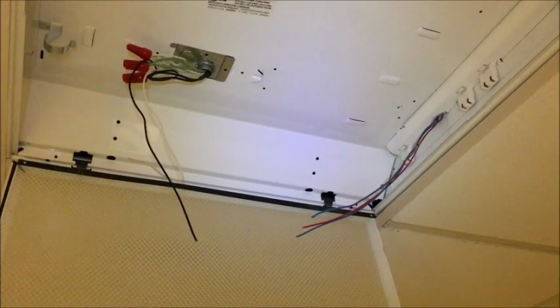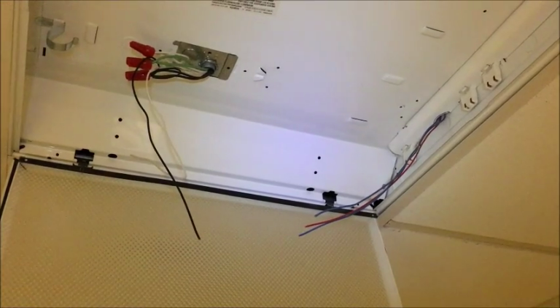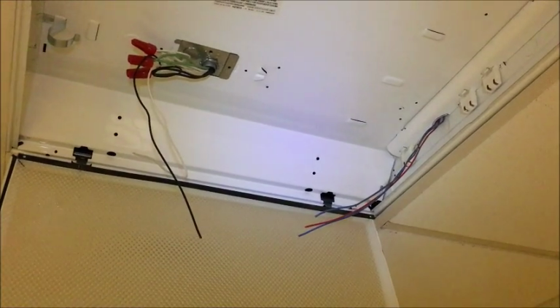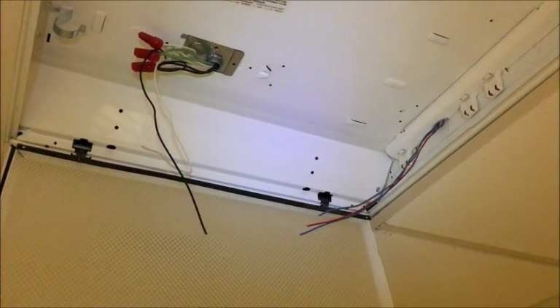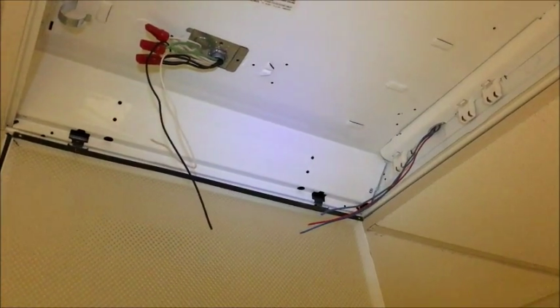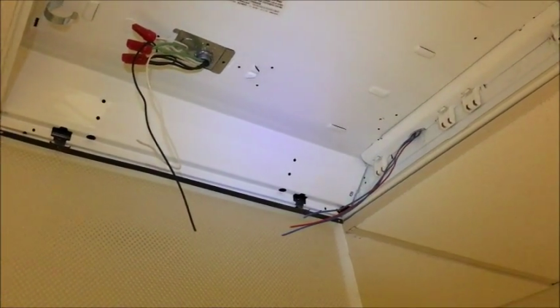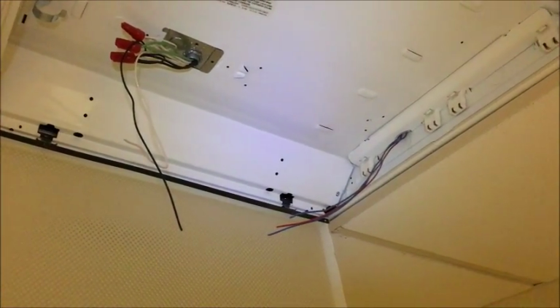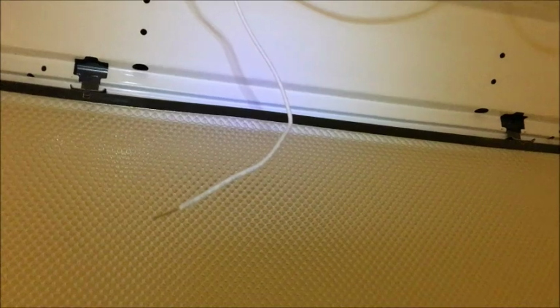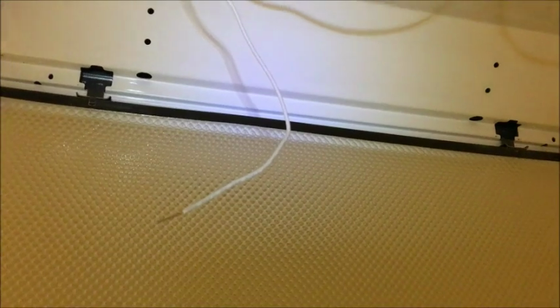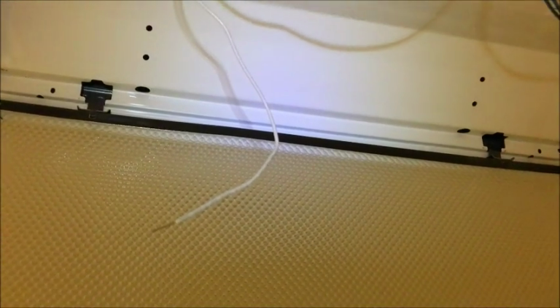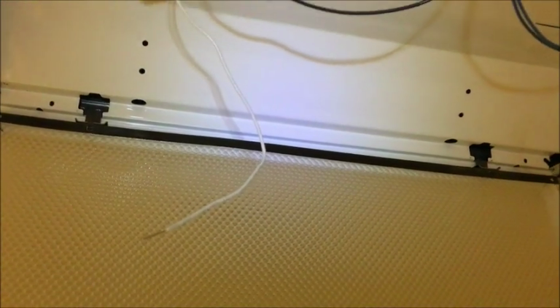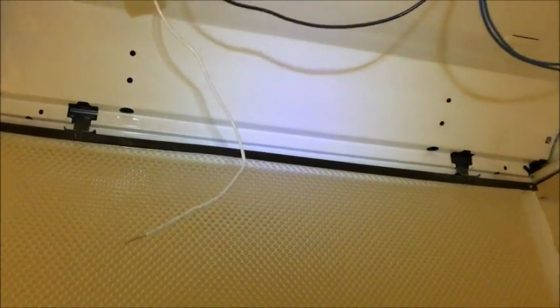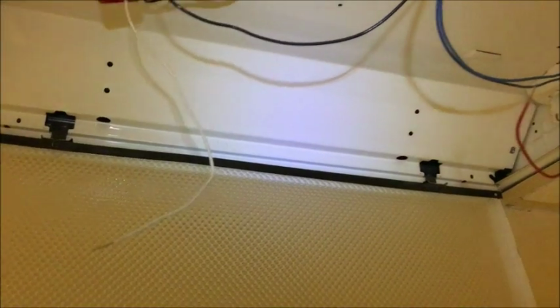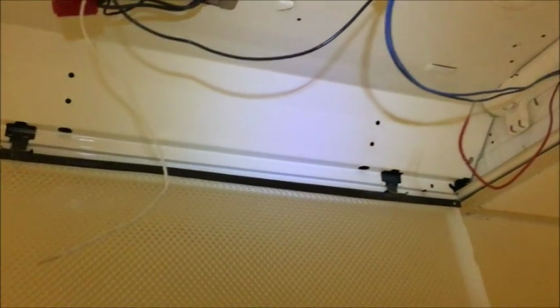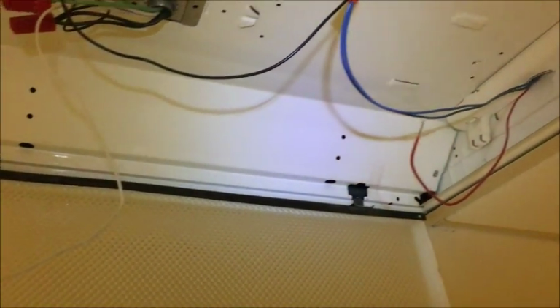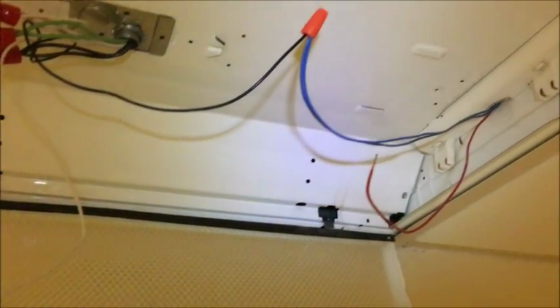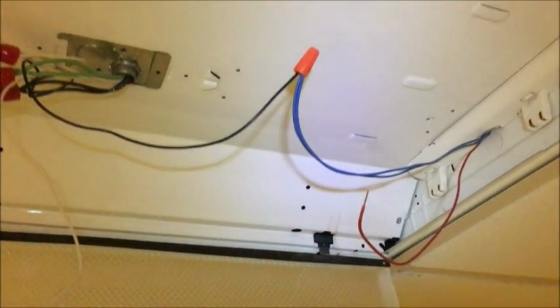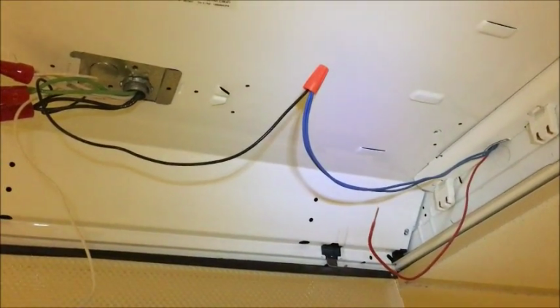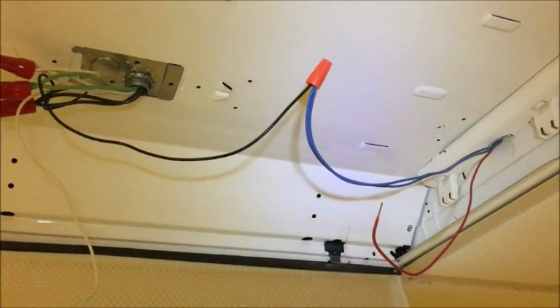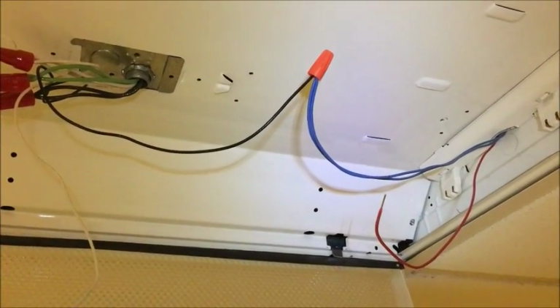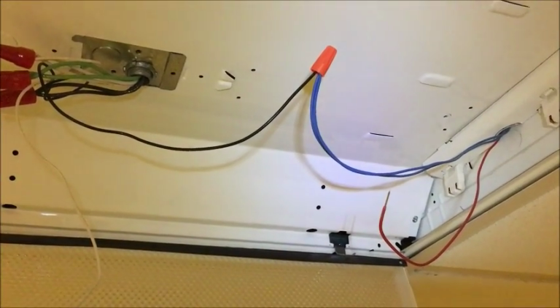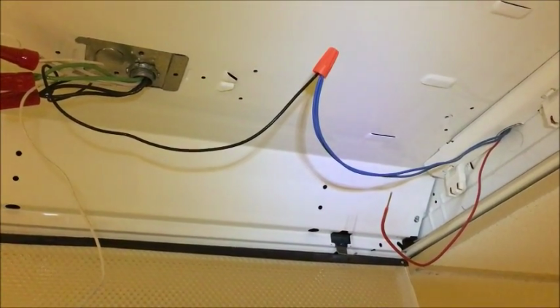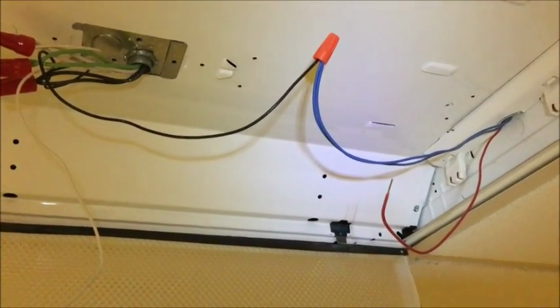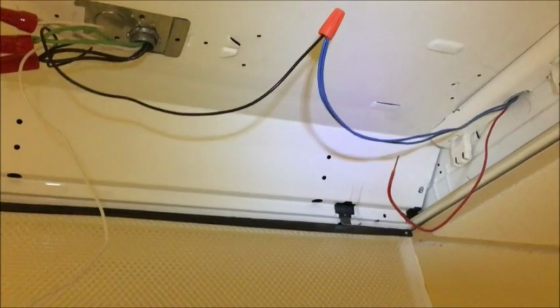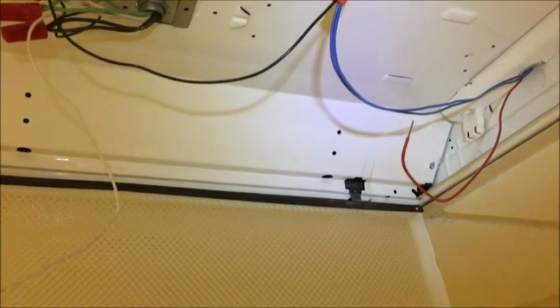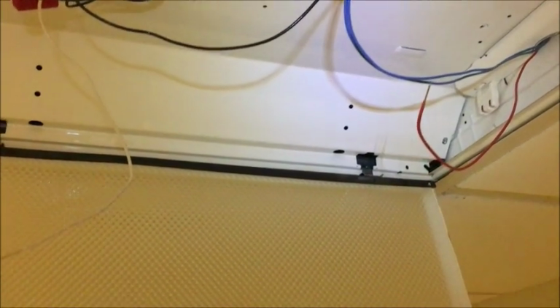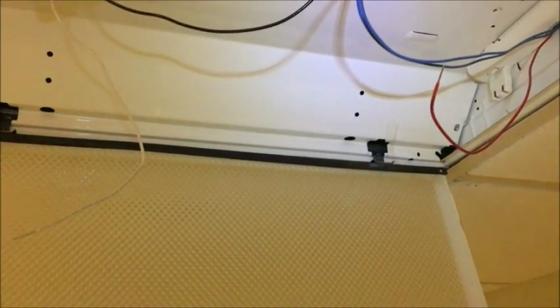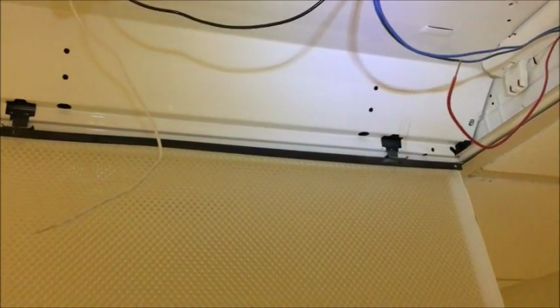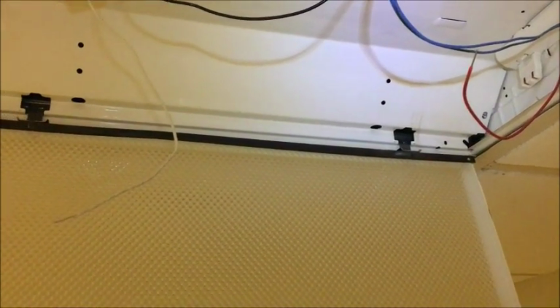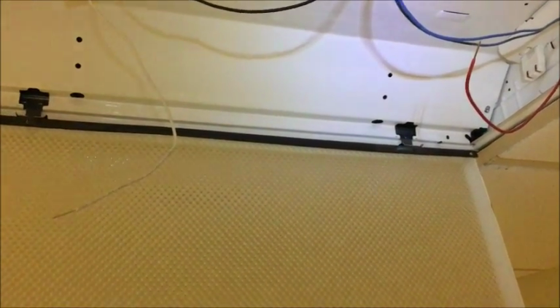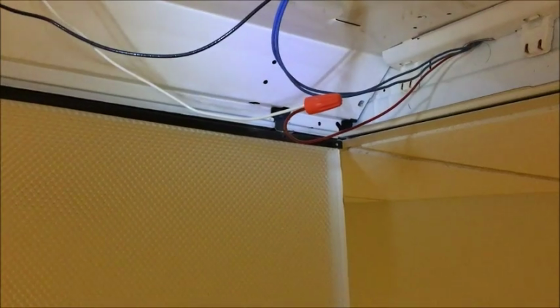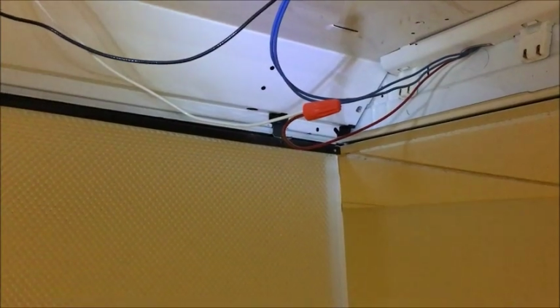Cut all the wires coming out of the ballast at the midpoint and strip about half an inch. Connect the white wire to the red wire with twist caps. Connect the black wire to the 2 blue wires with twist caps.